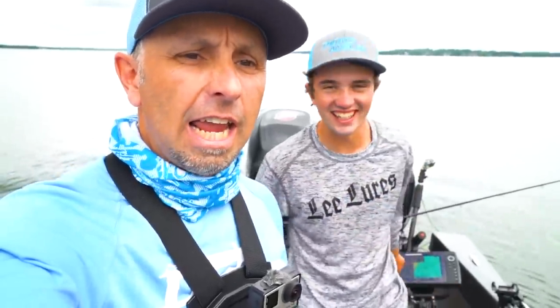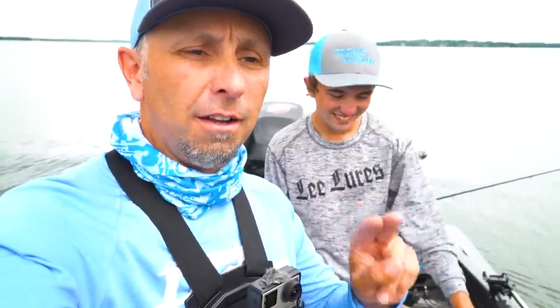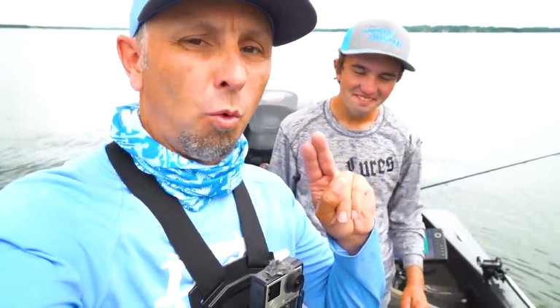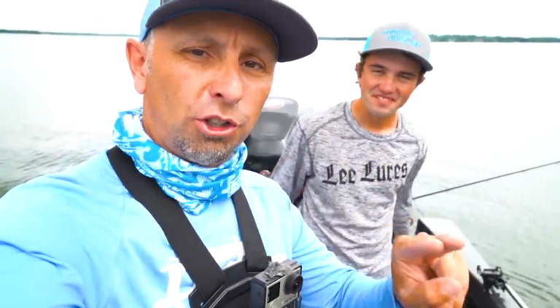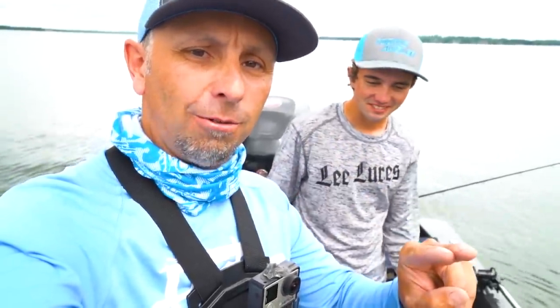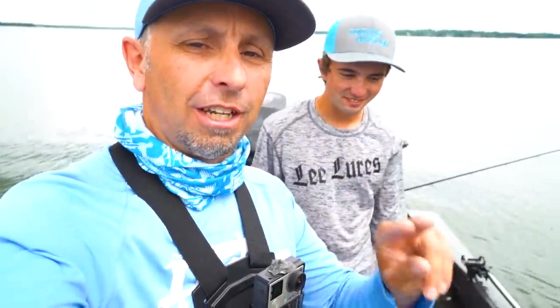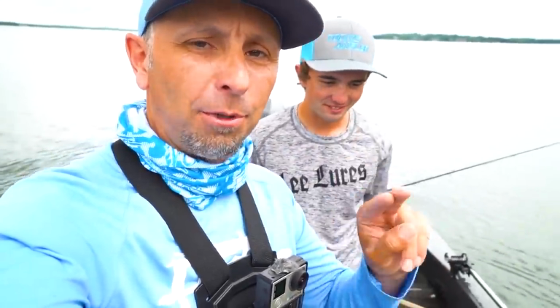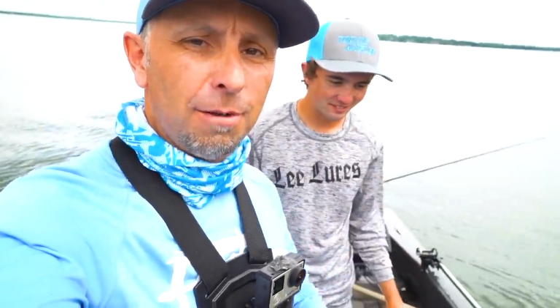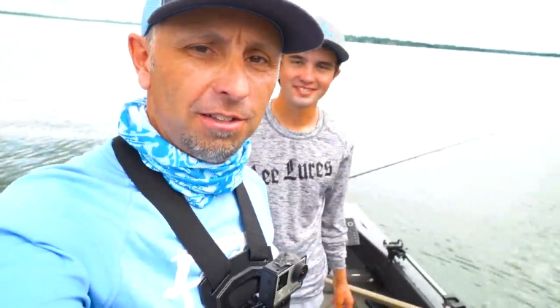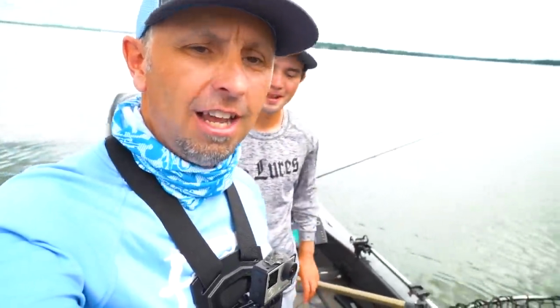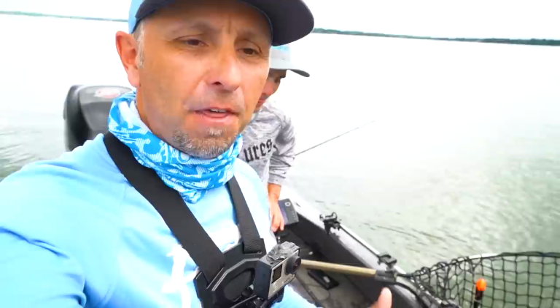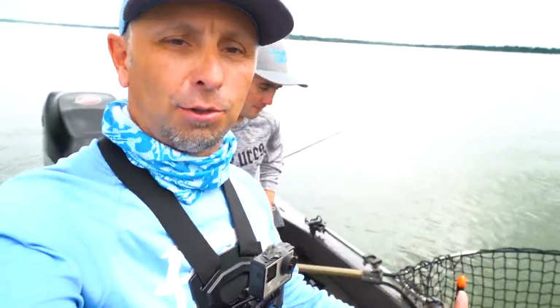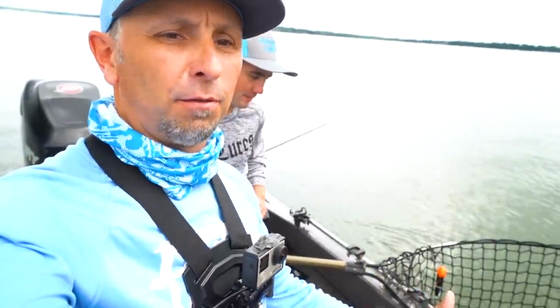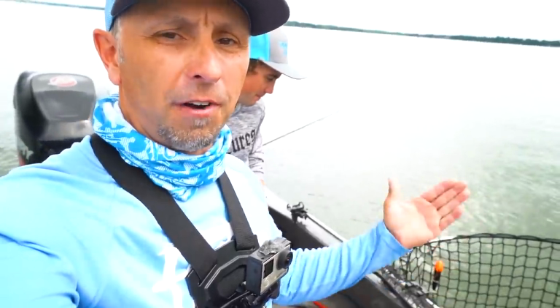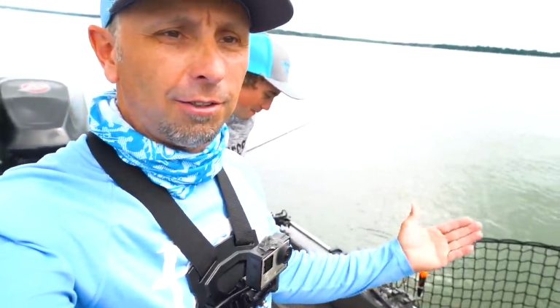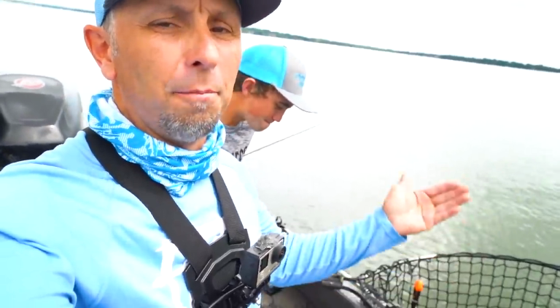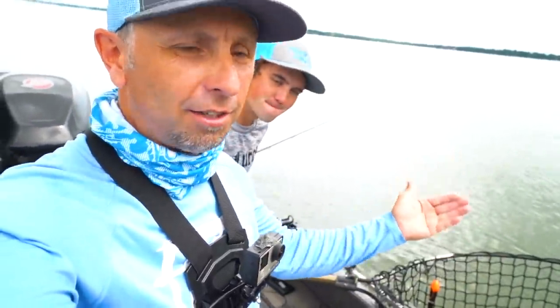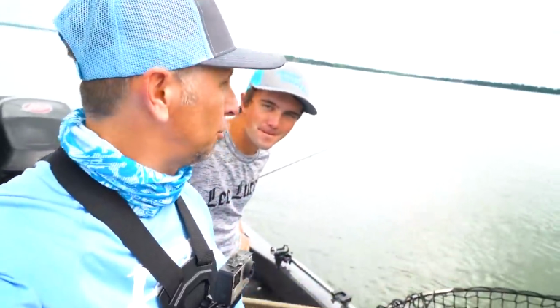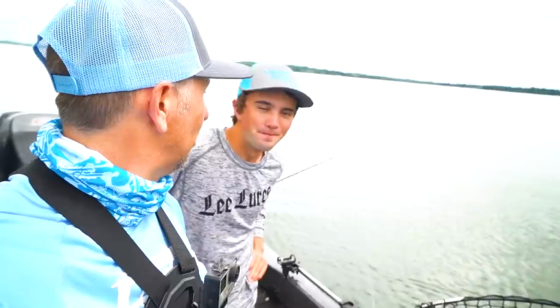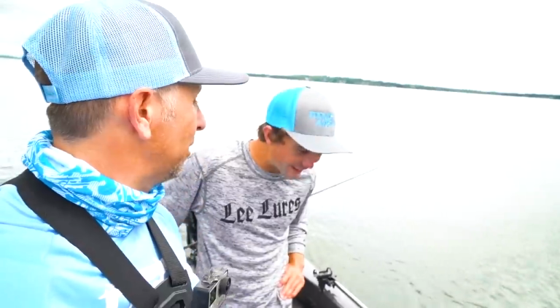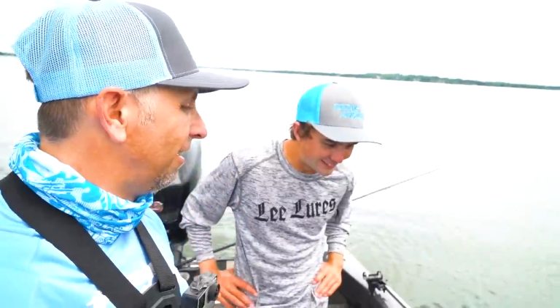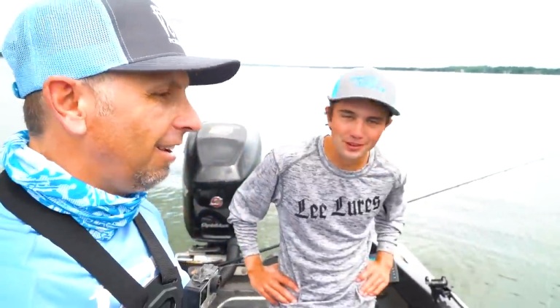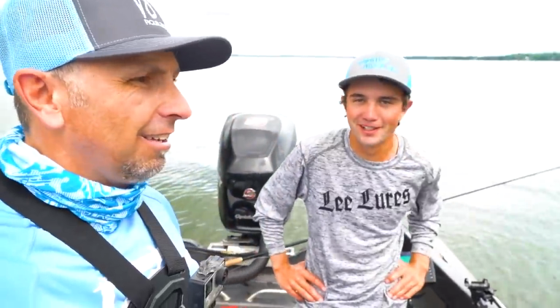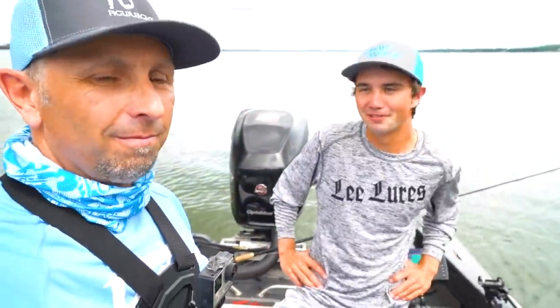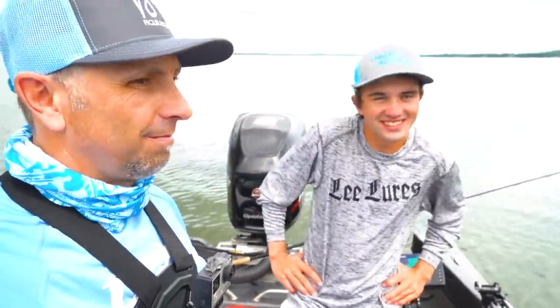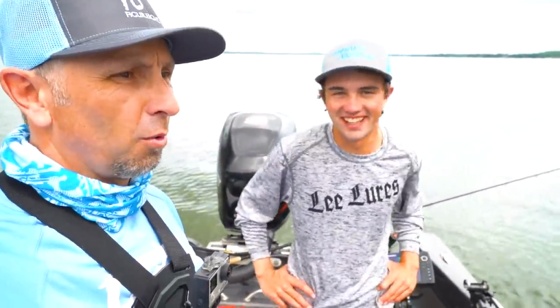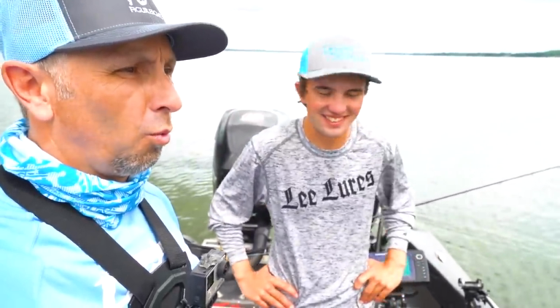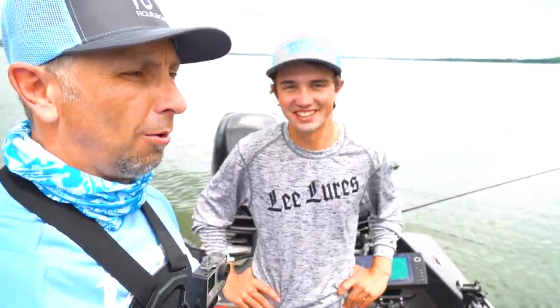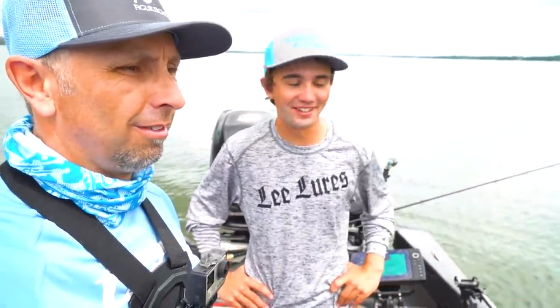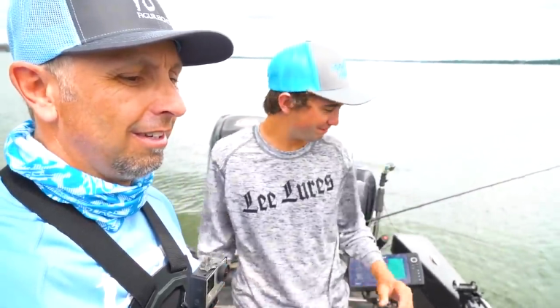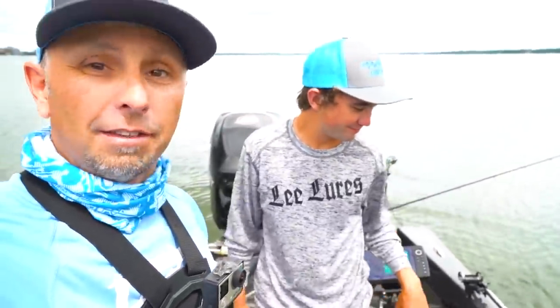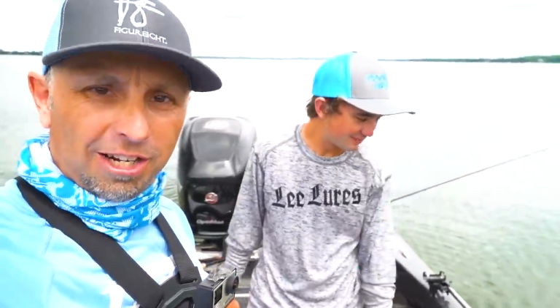One more shout out to Capital City Muskies Inc. — thank you so much for providing such an amazing fishery for us out here. 30 minutes away from our house, man, it just doesn't get any better. Thanks for watching.